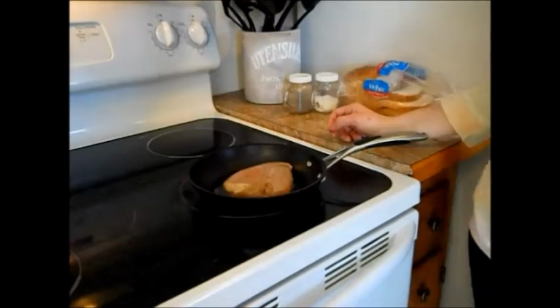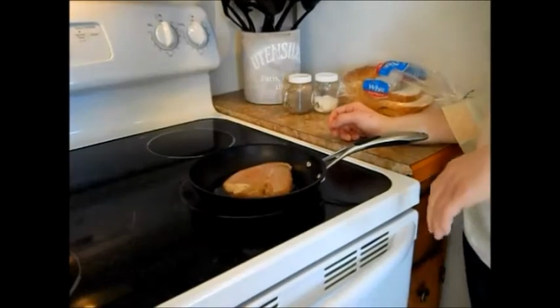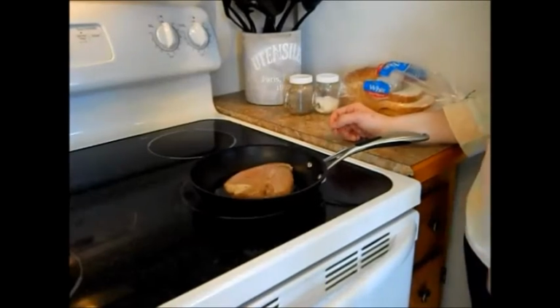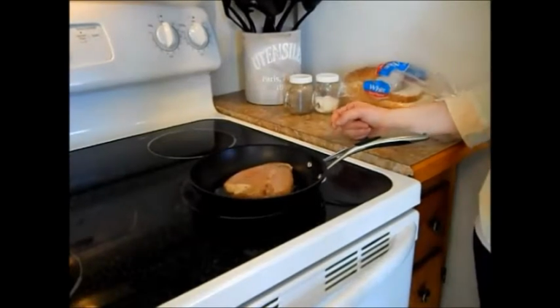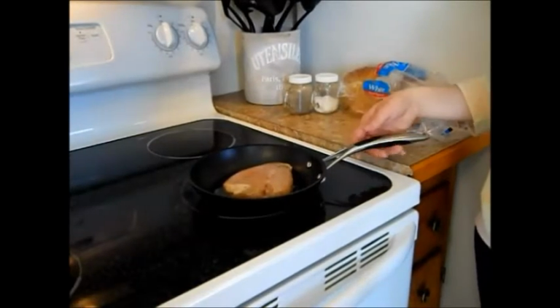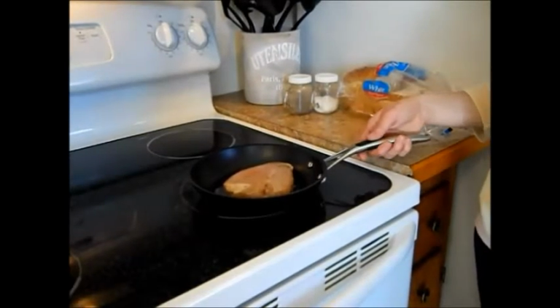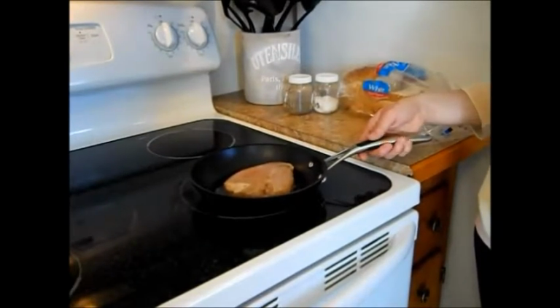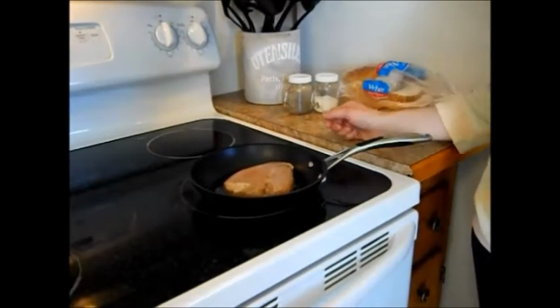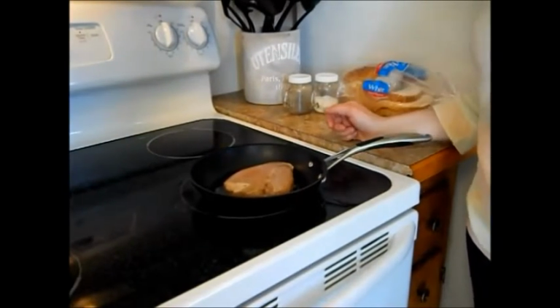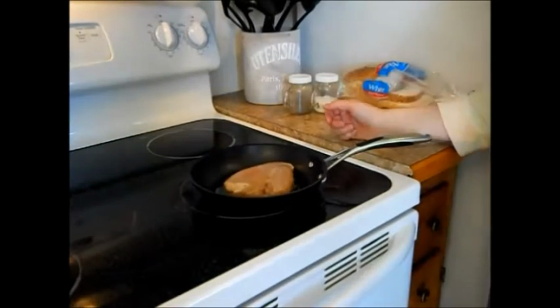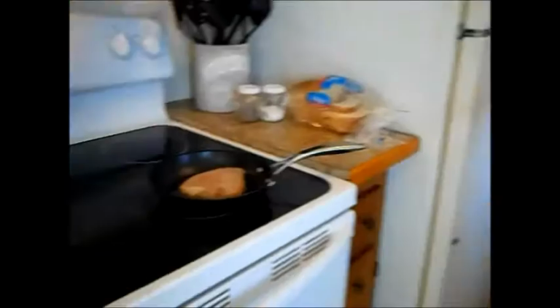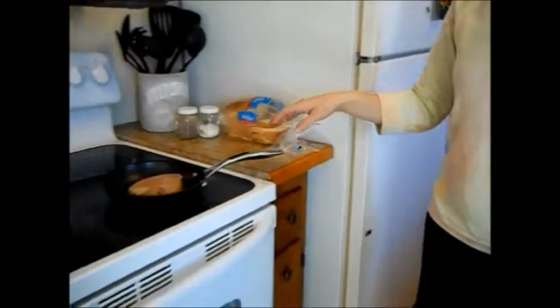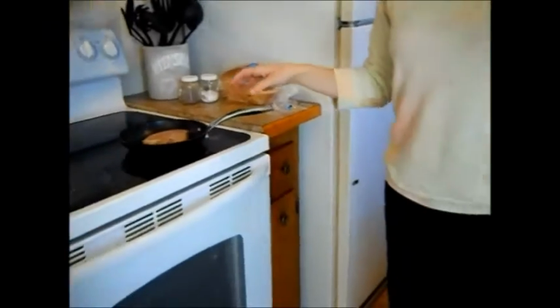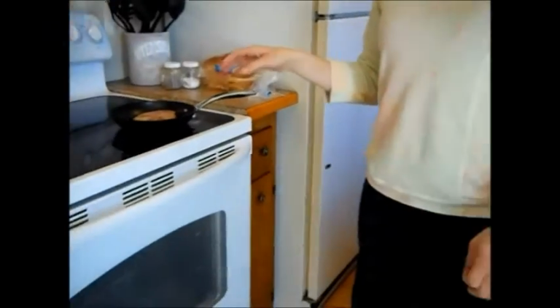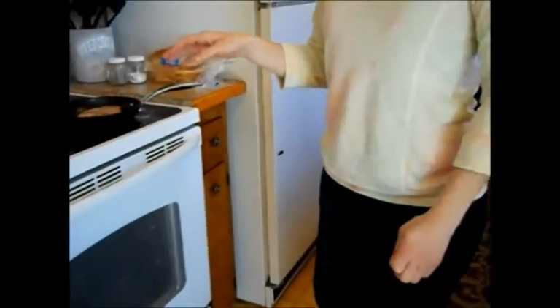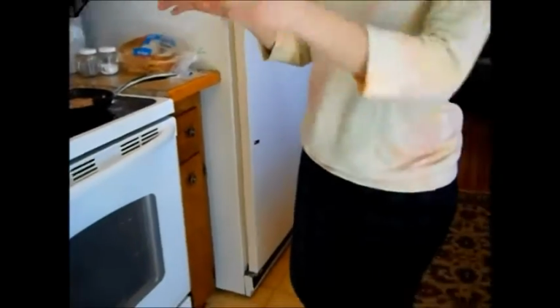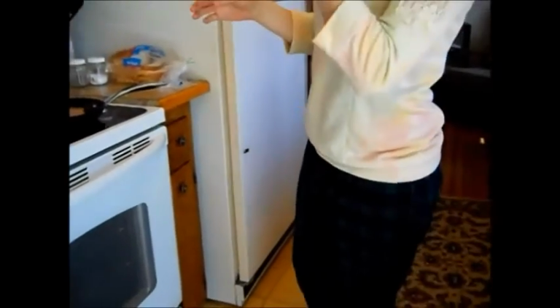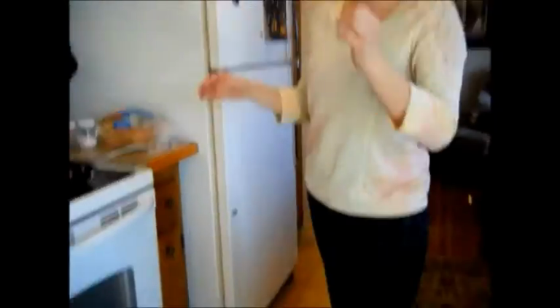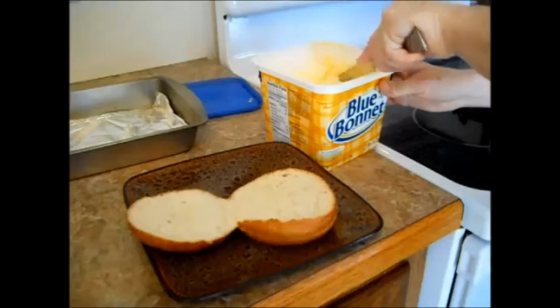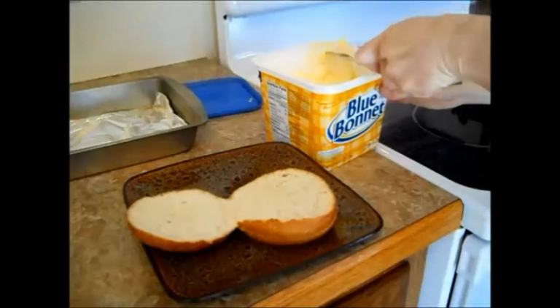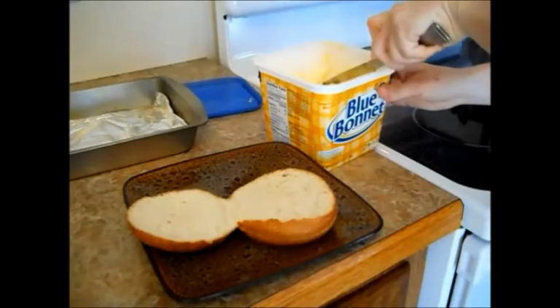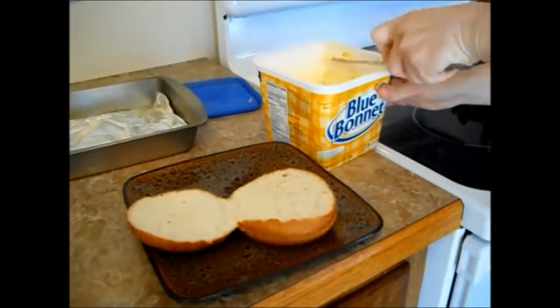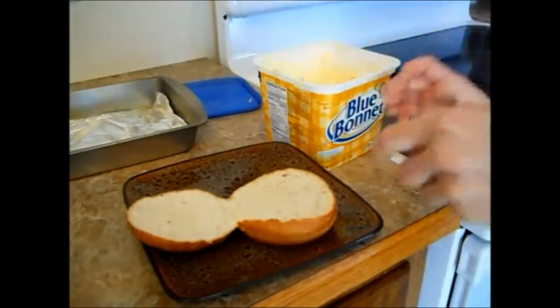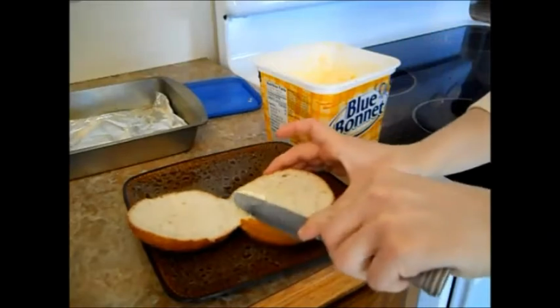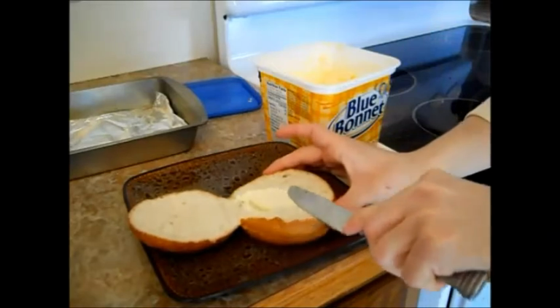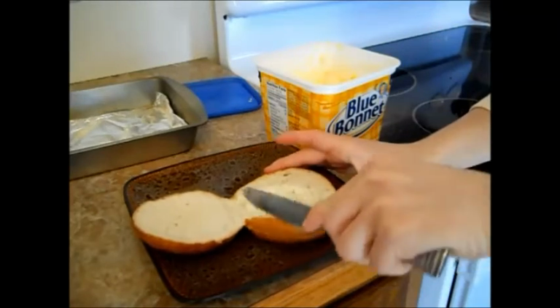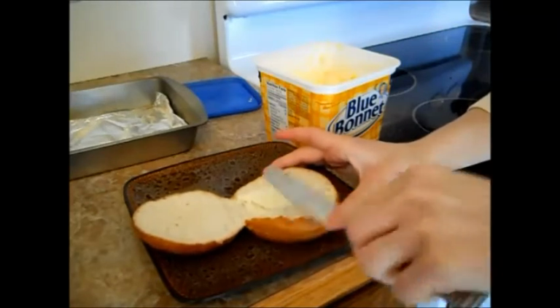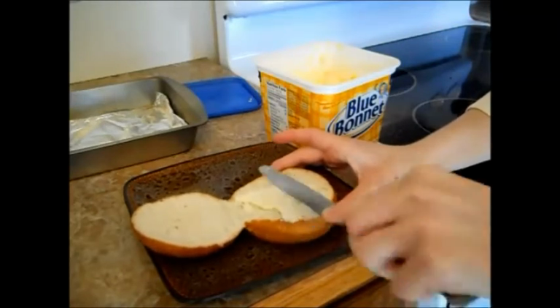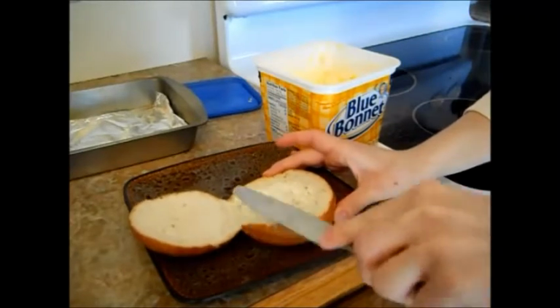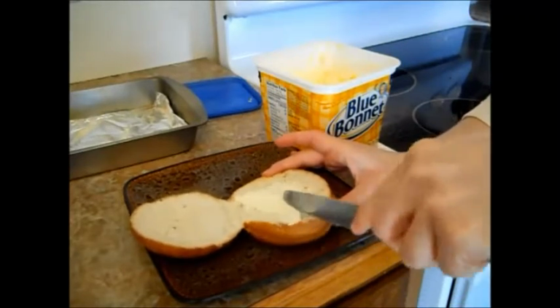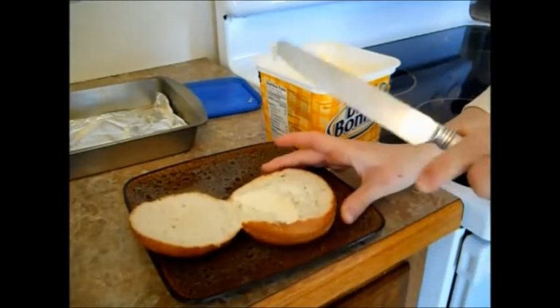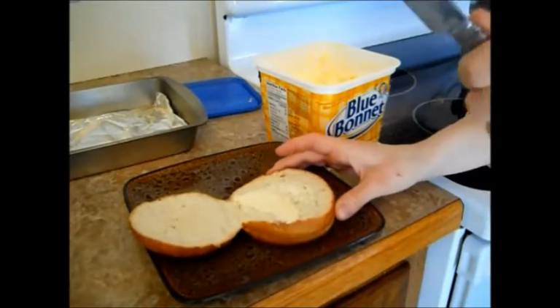First thing you're going to want to do is fry up a chicken breast. Did you say breast? Second thing you want to do is take some butter and put that on your bun here. Did you say bun?